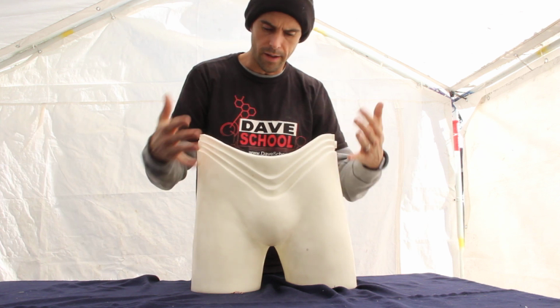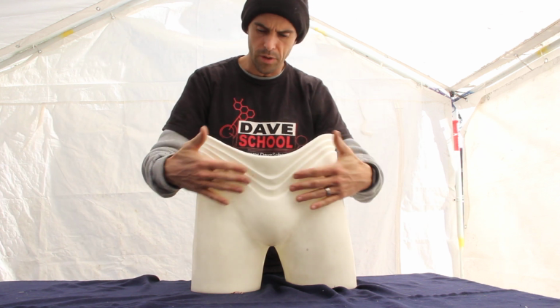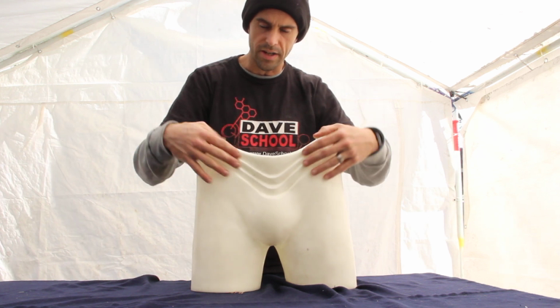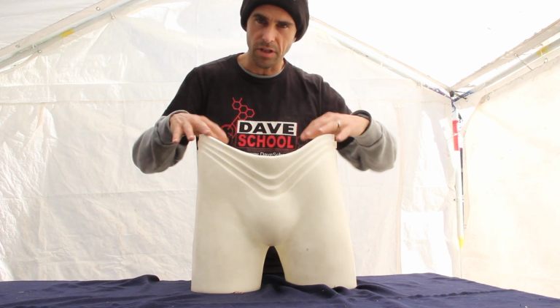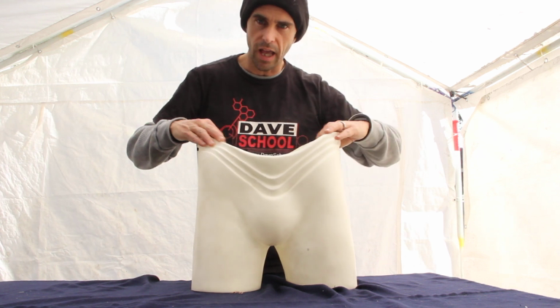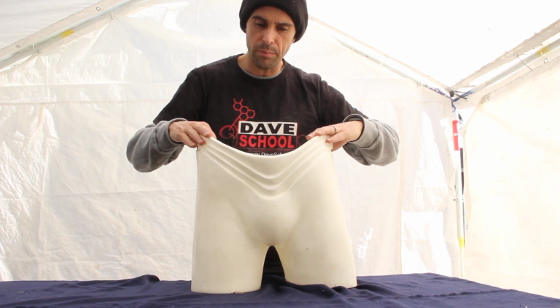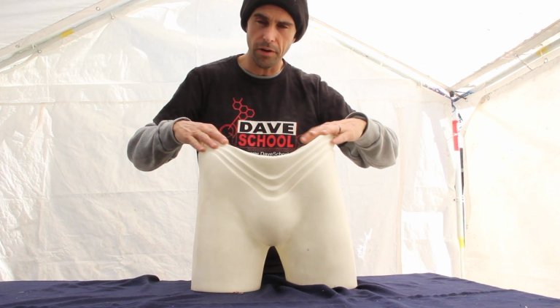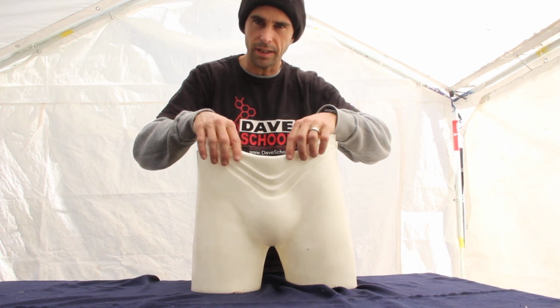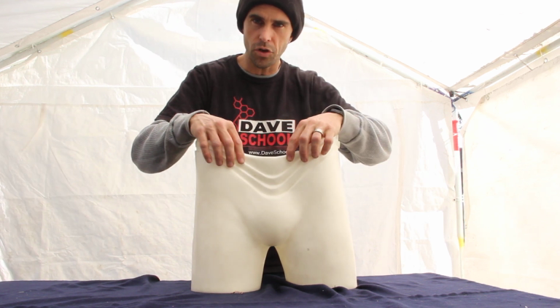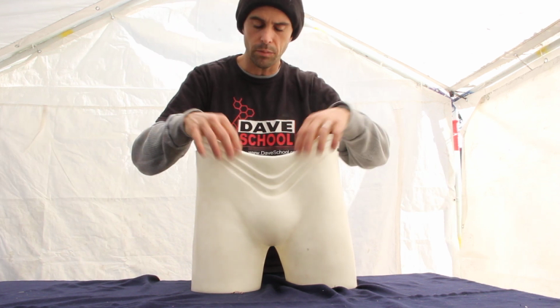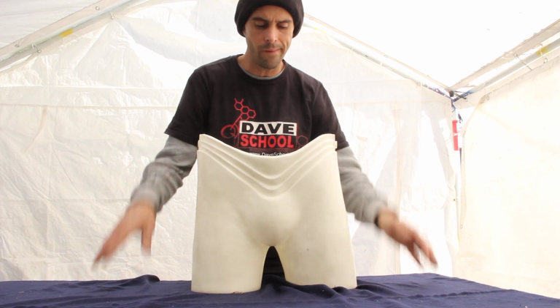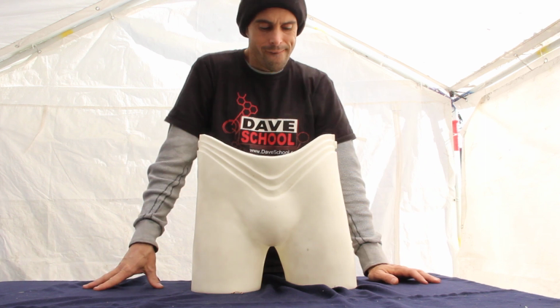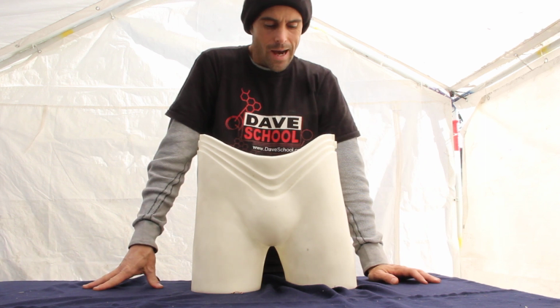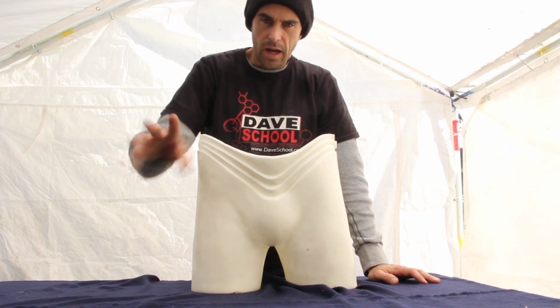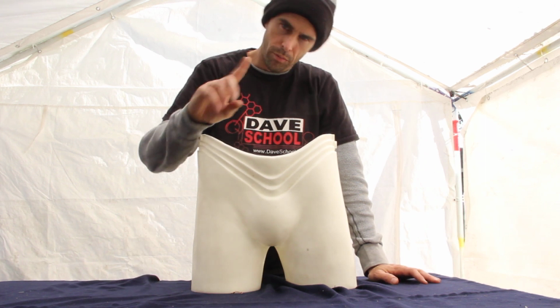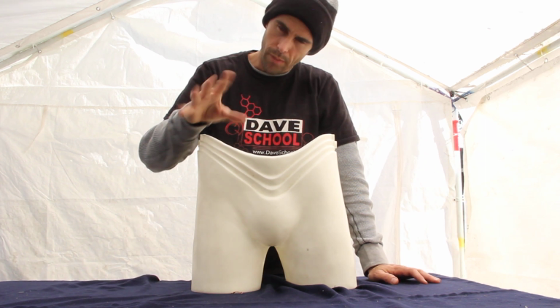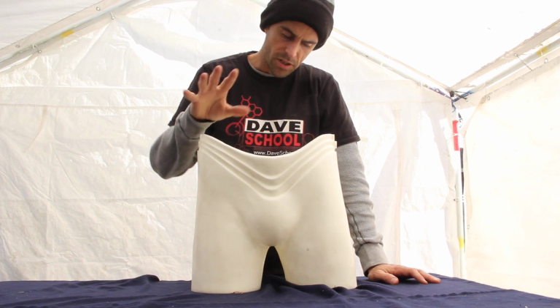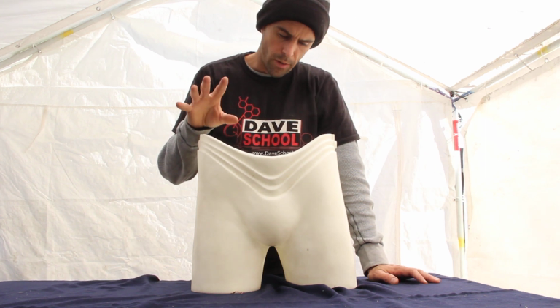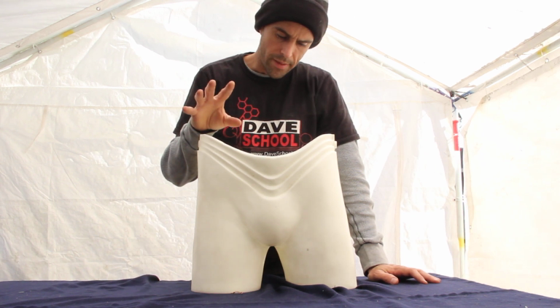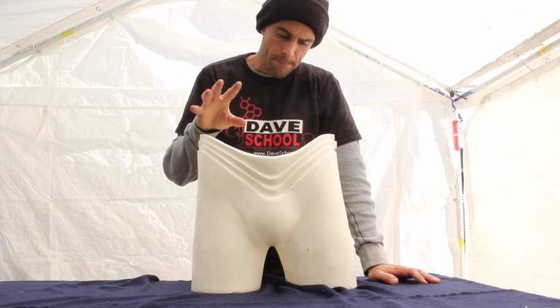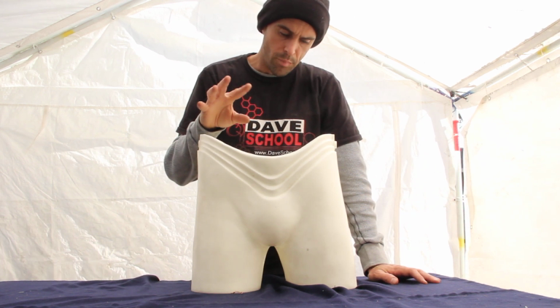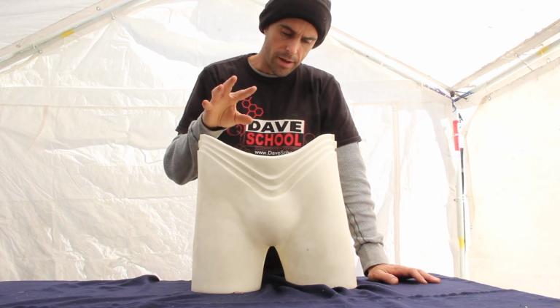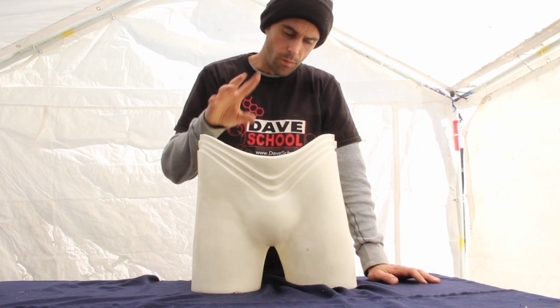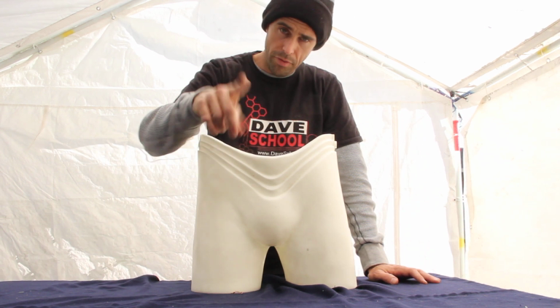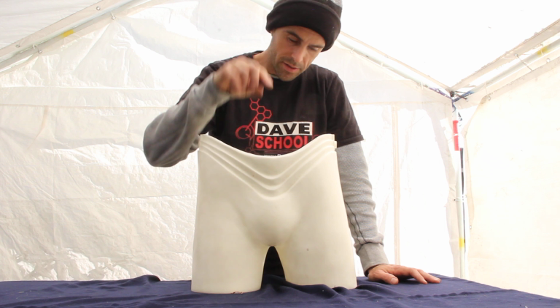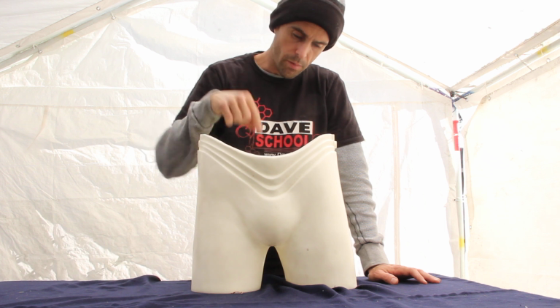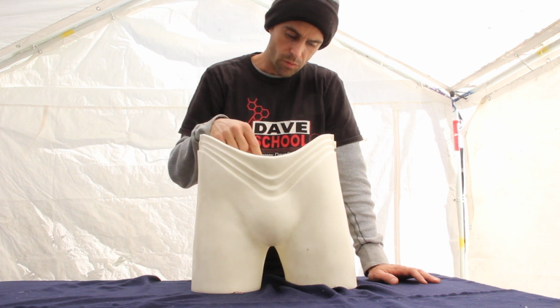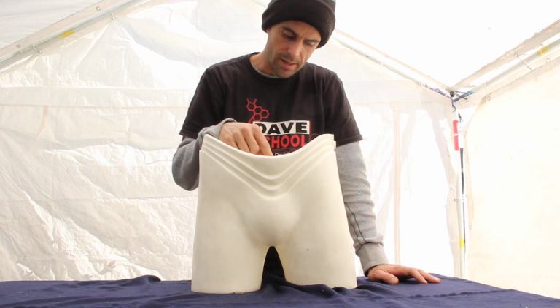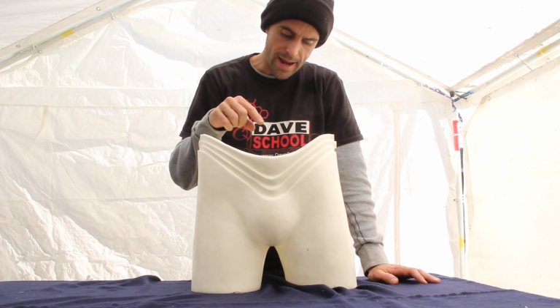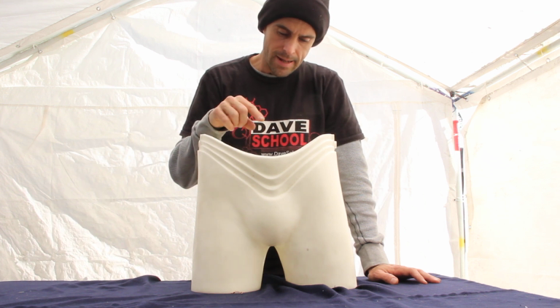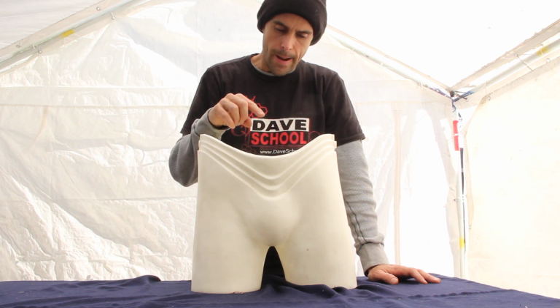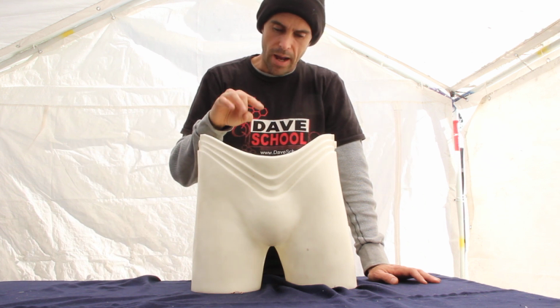The littlest extra bit of thickness changes the flexibility in a good way, but I wish the top was a tiny bit thicker — it's a little too flexible up here. I've got a couple of options for how to remedy that.